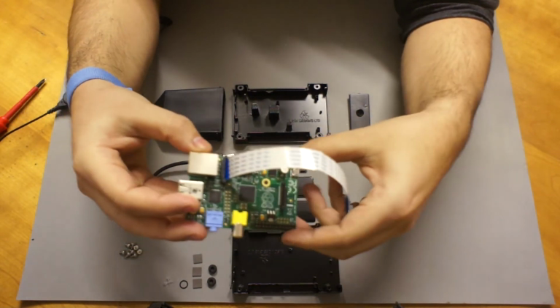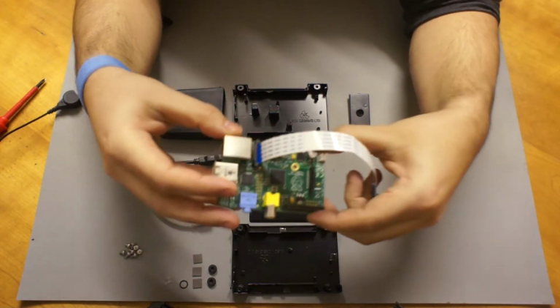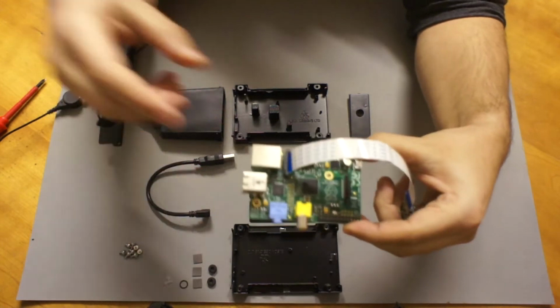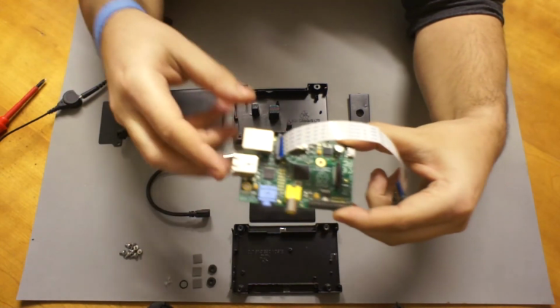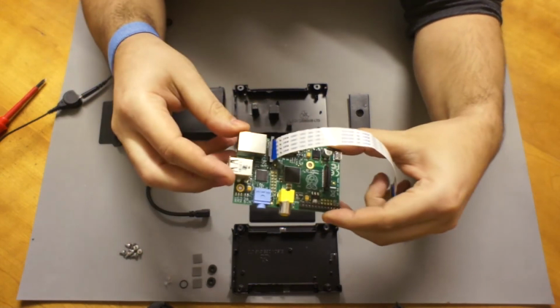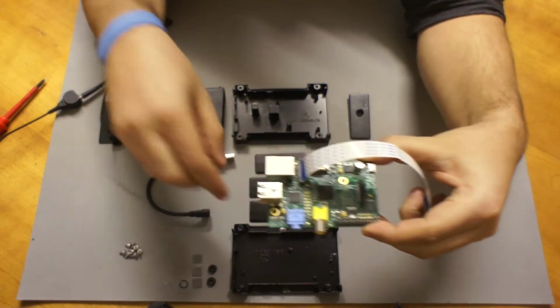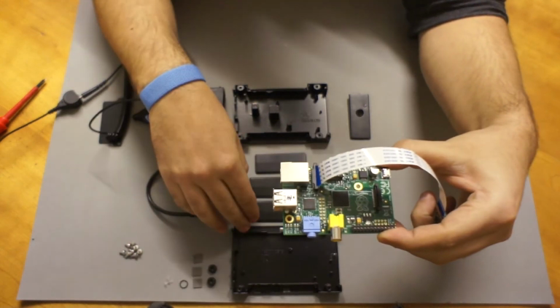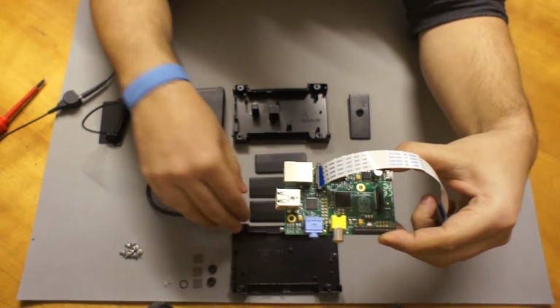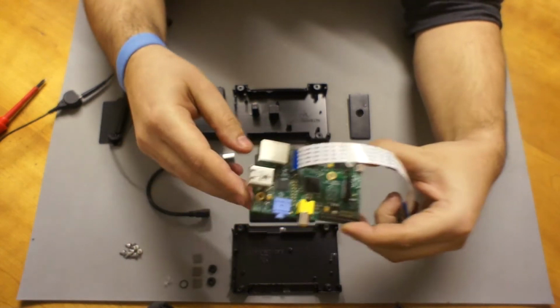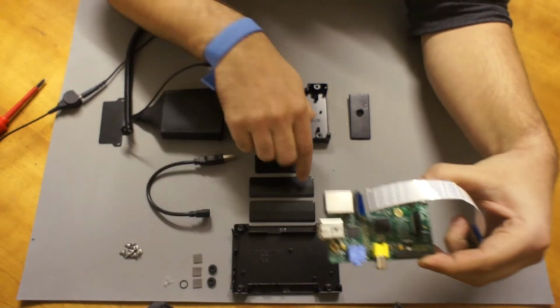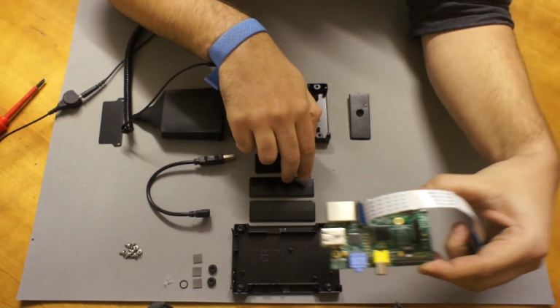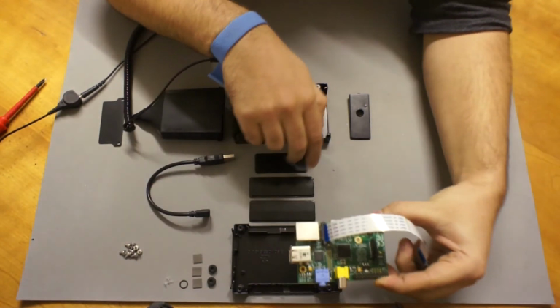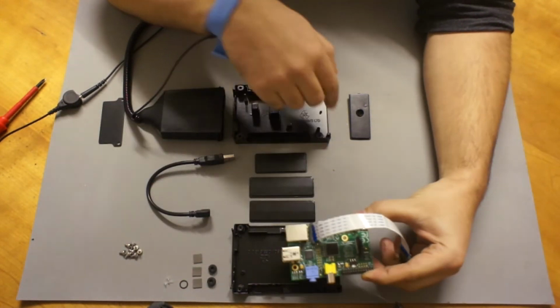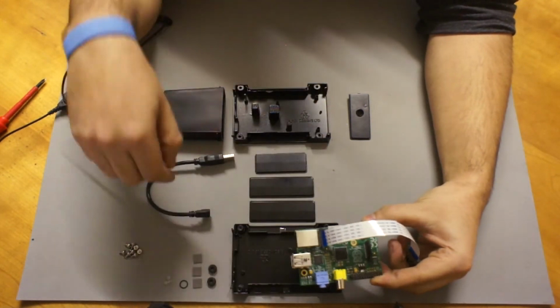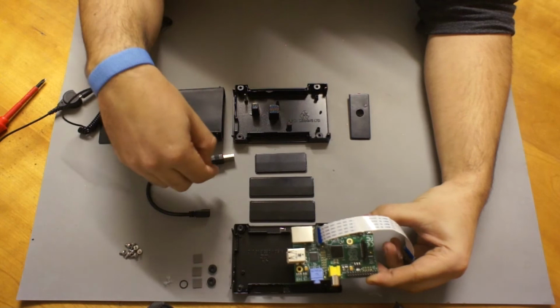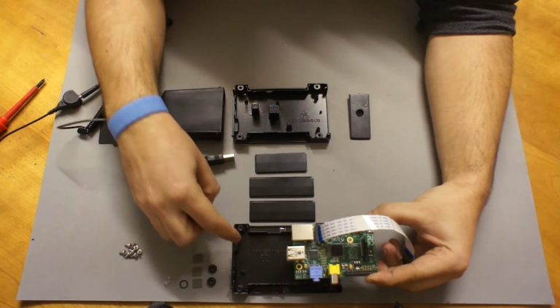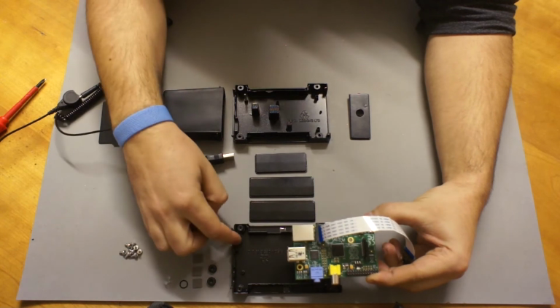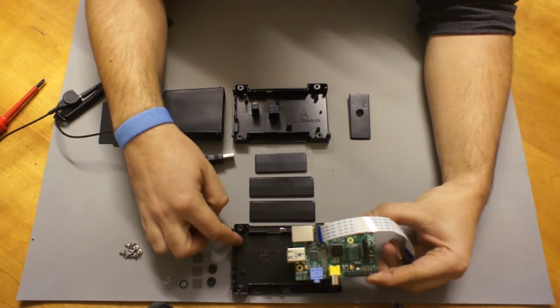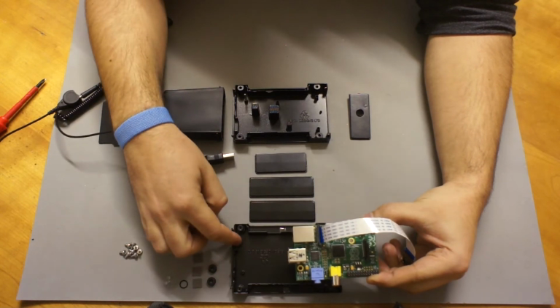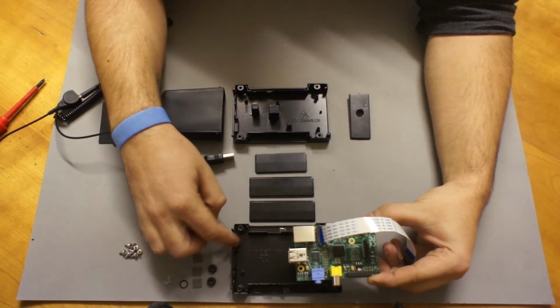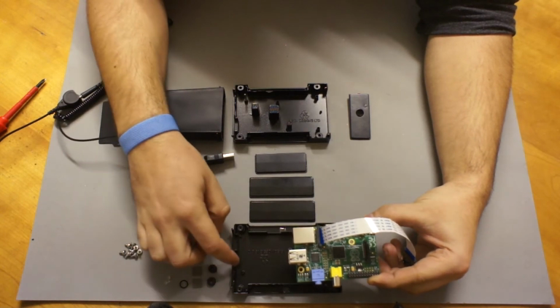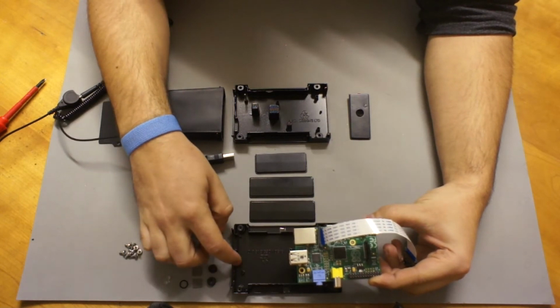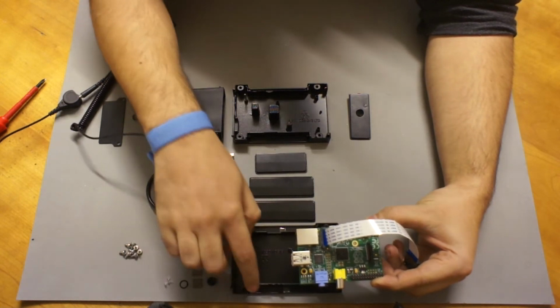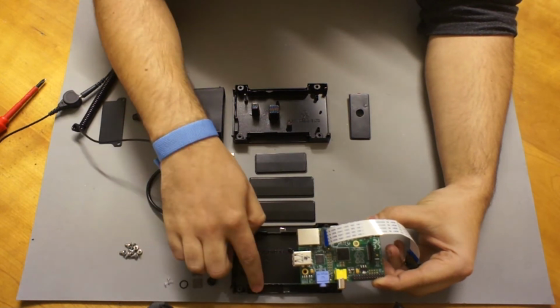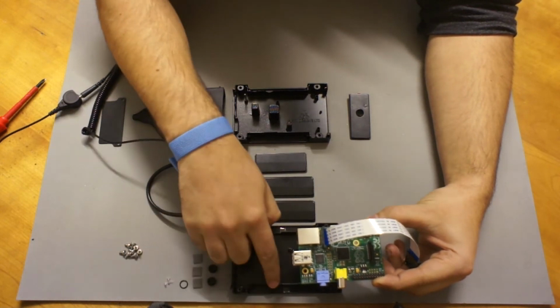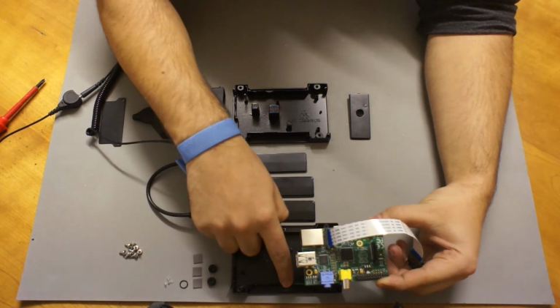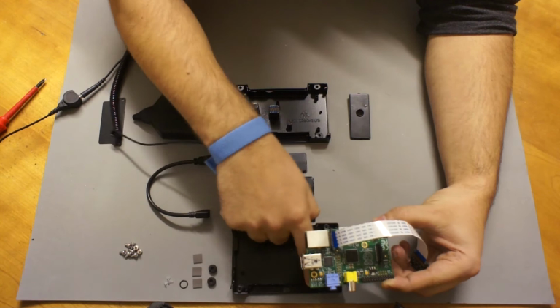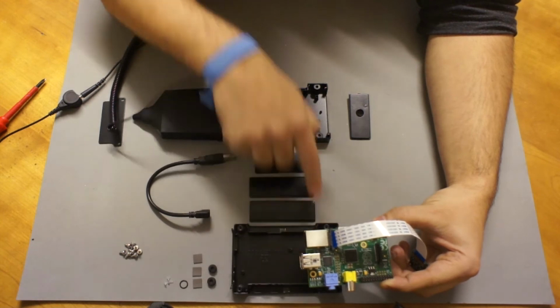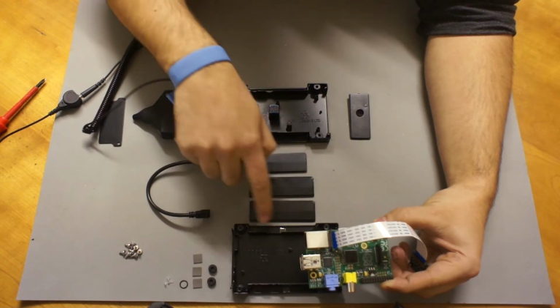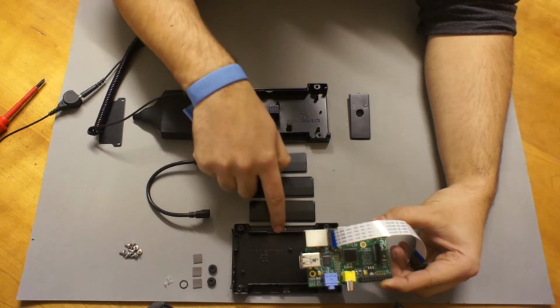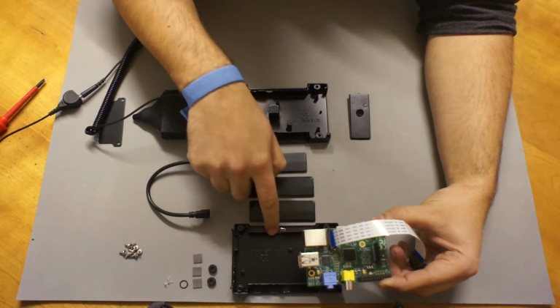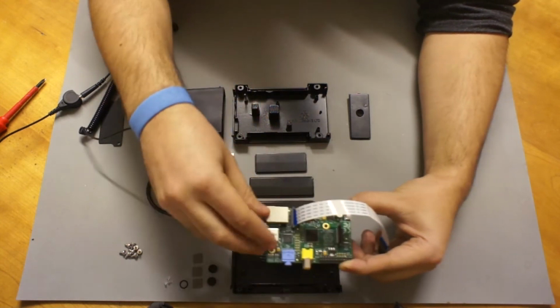Put the Raspberry Pi into the cover. The orientation is fairly simple — you have cutouts for the Ethernet, USB, Audio, S-Video, GPIO, and HDMI. It just goes in like that.